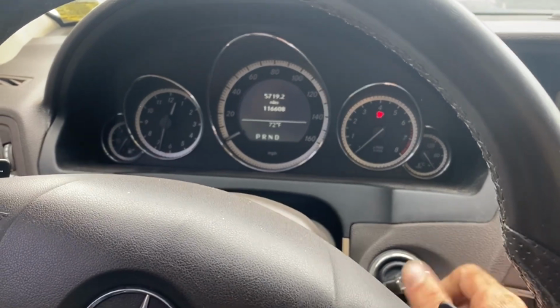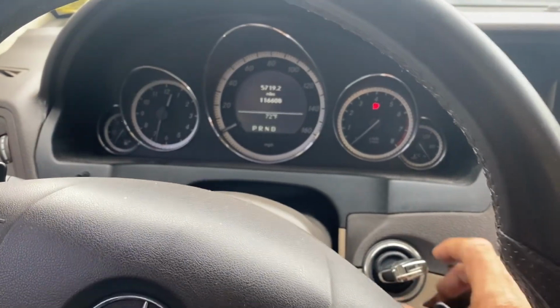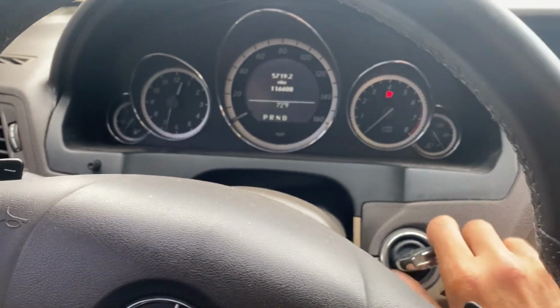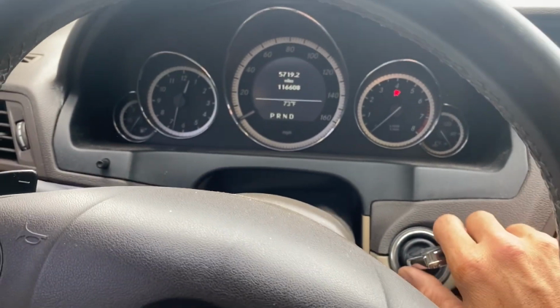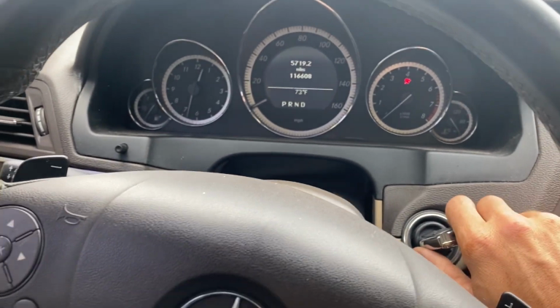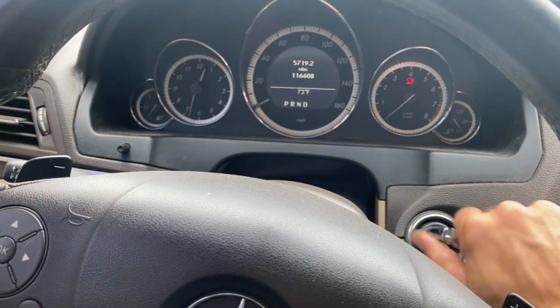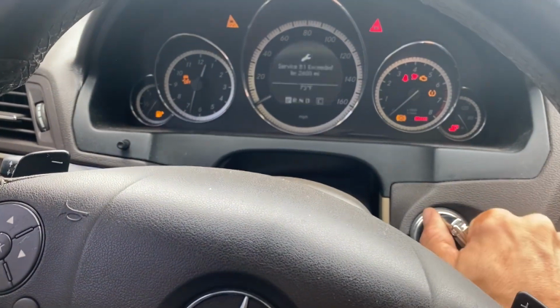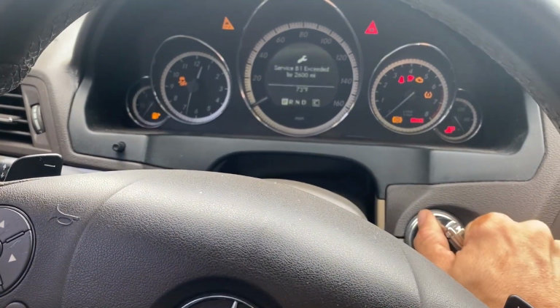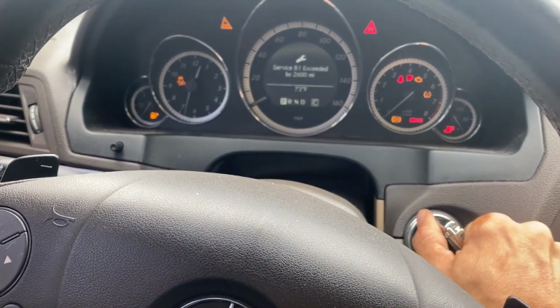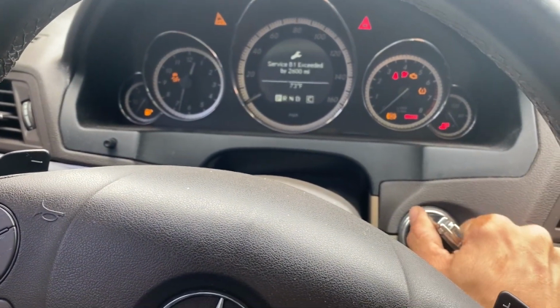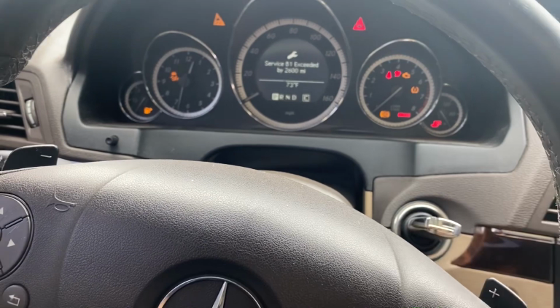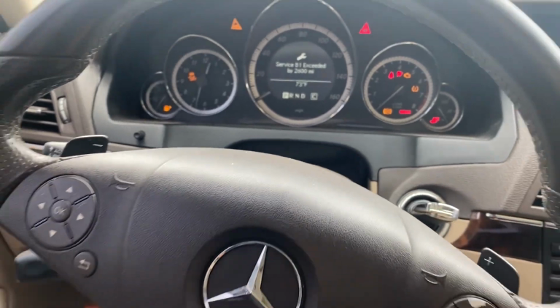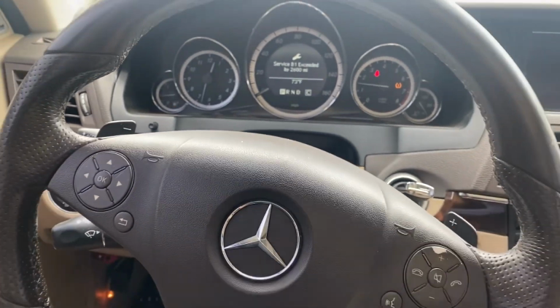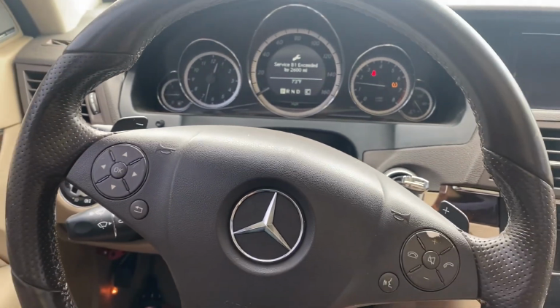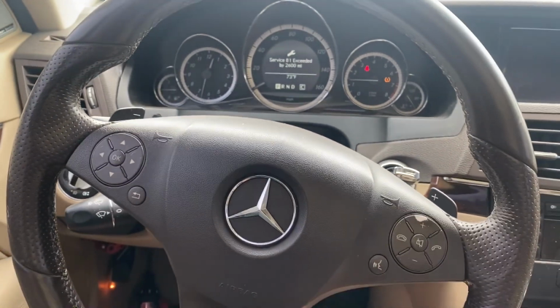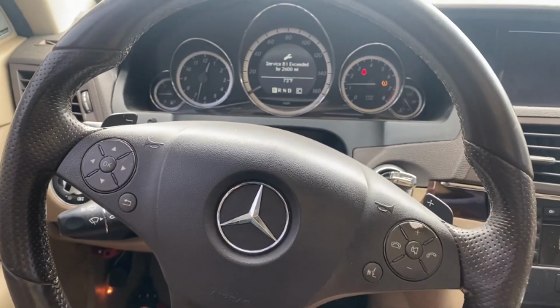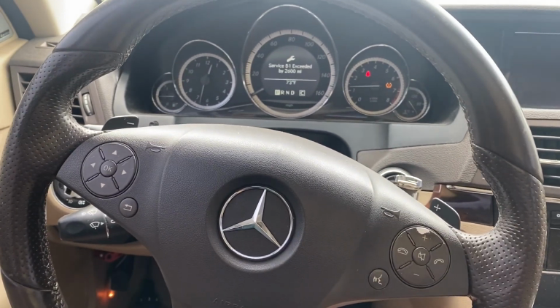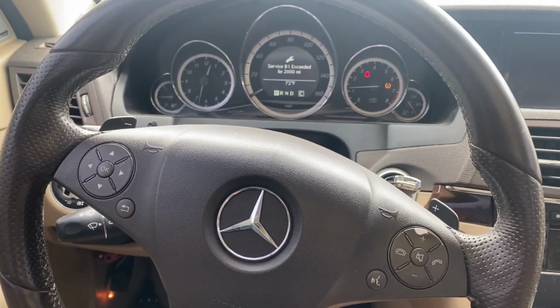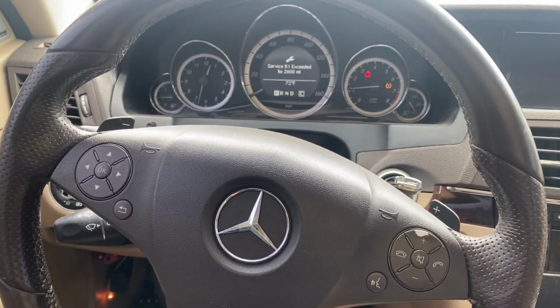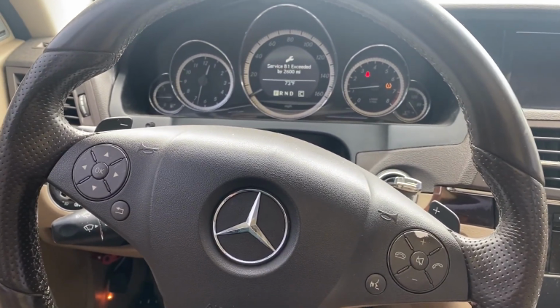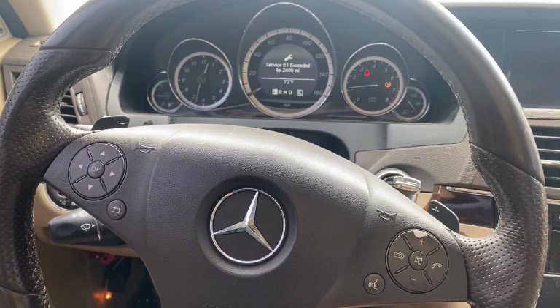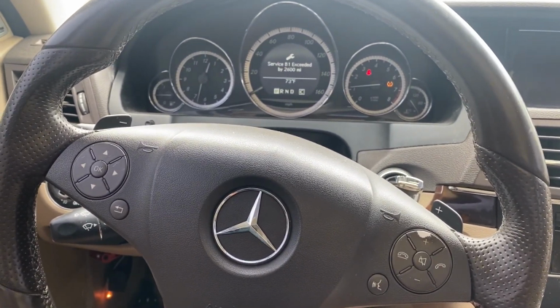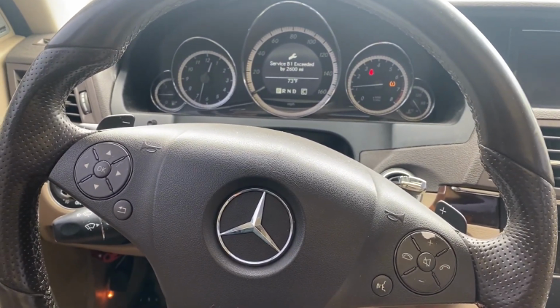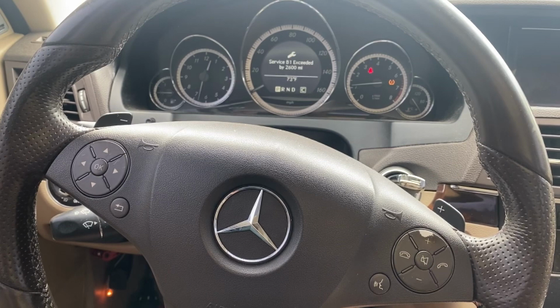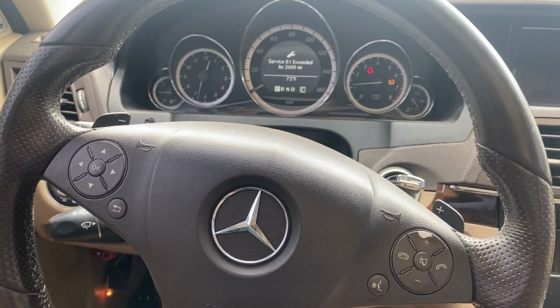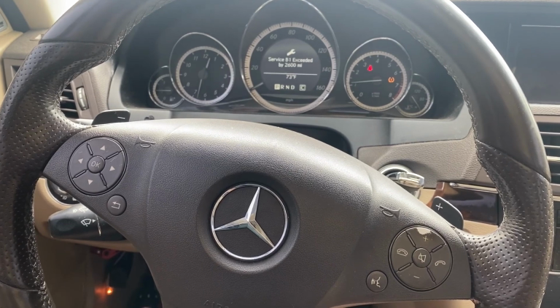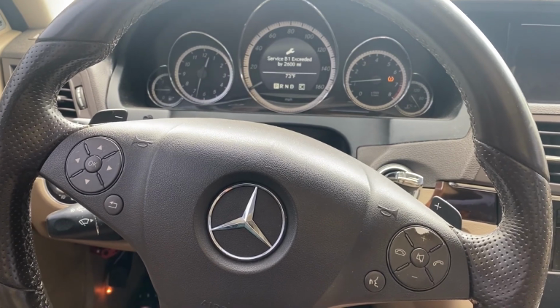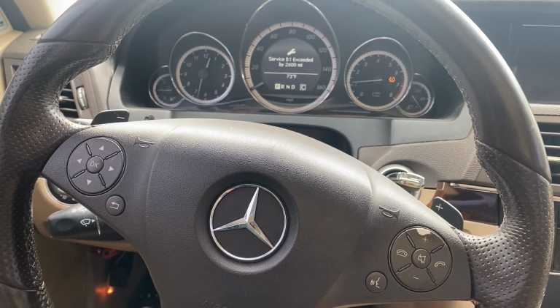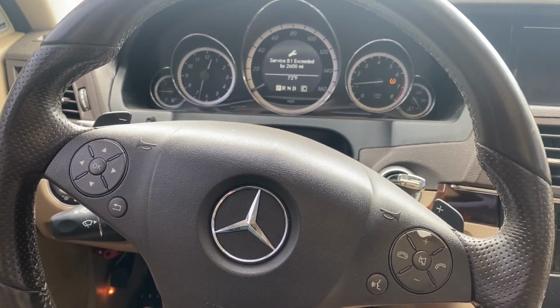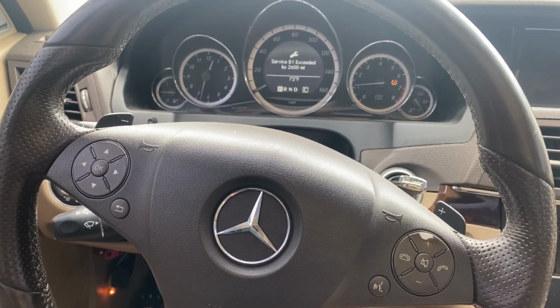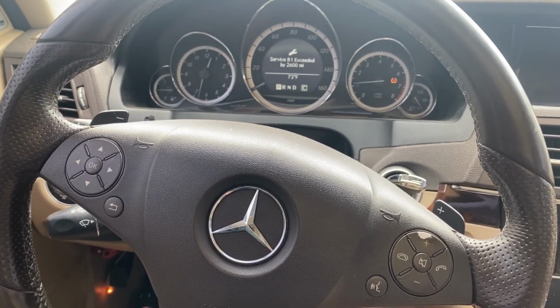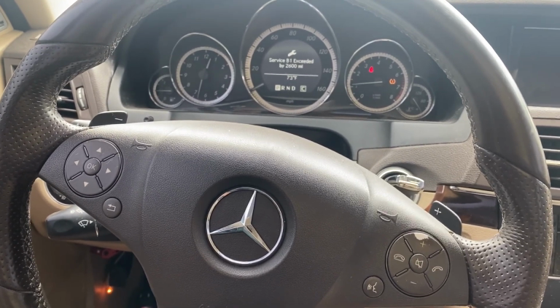We'll try to start the car. There we have it — that's a 2010 Mercedes-Benz E-Class all keys lost, successfully completed.